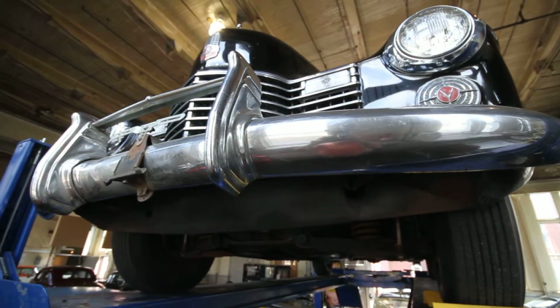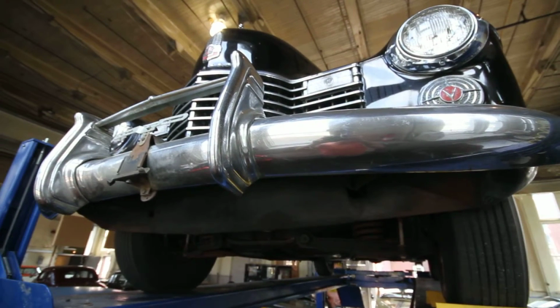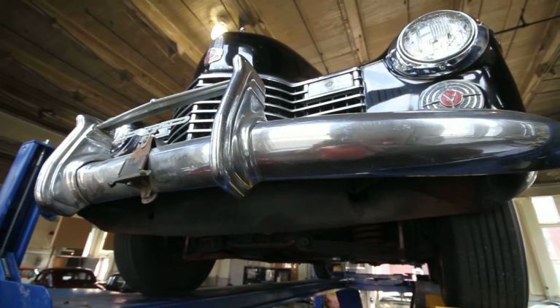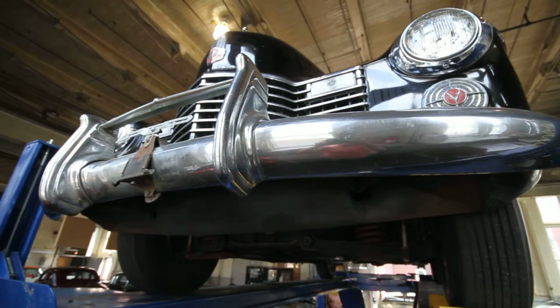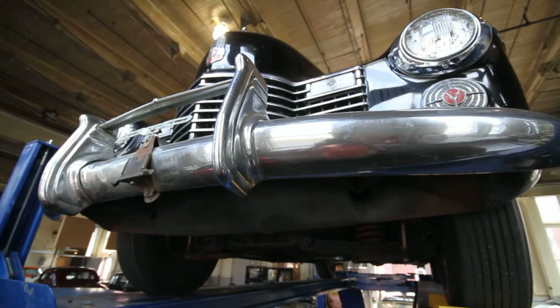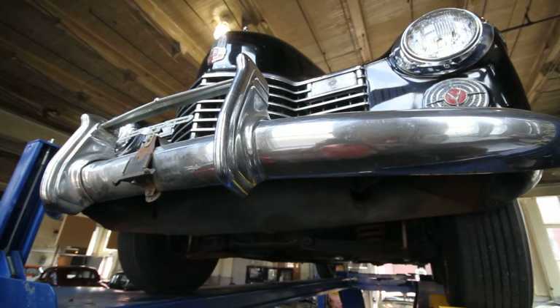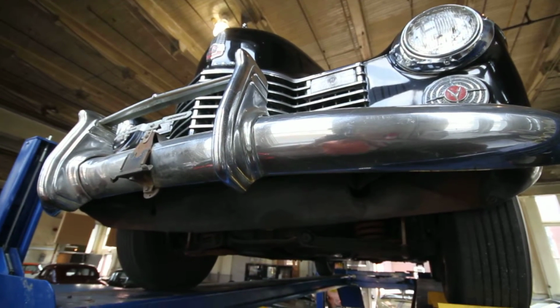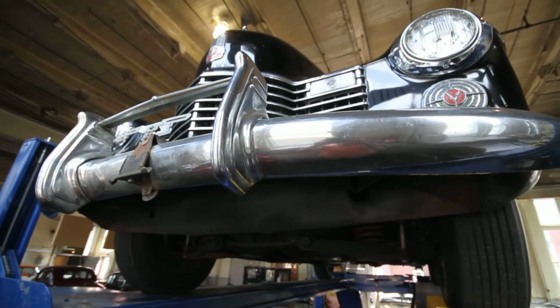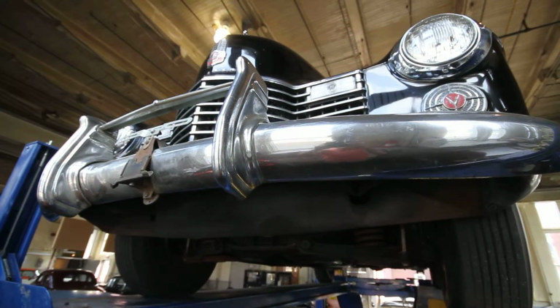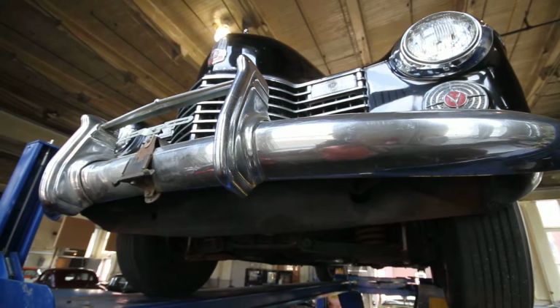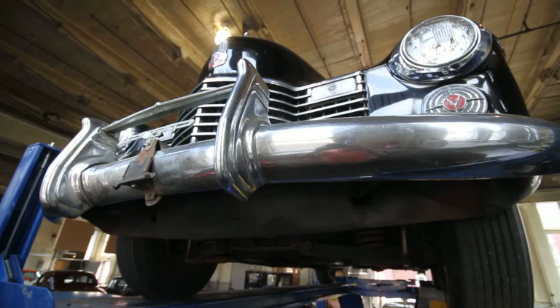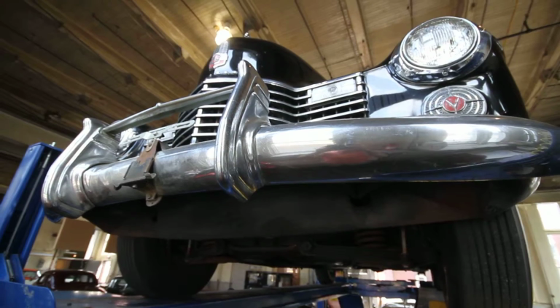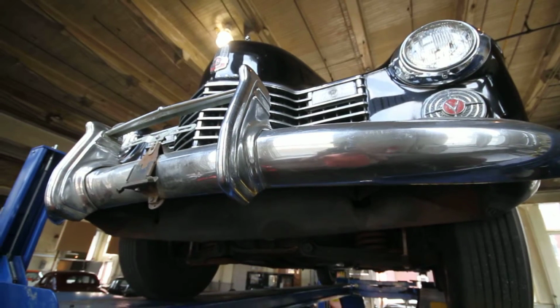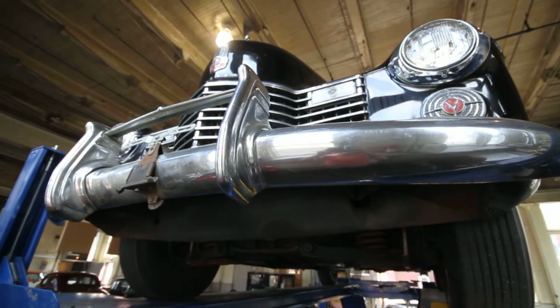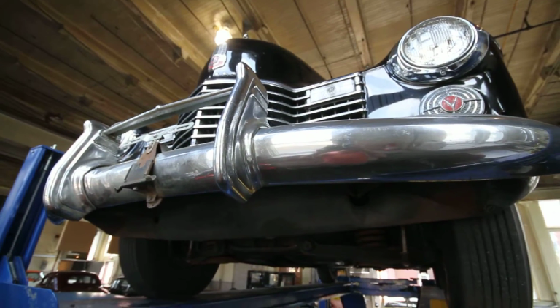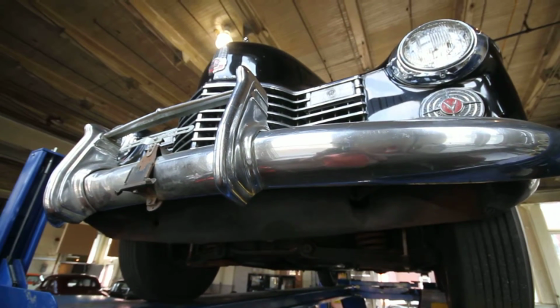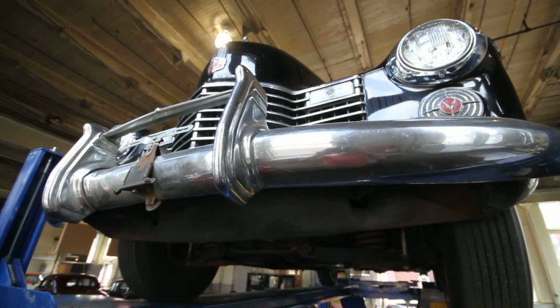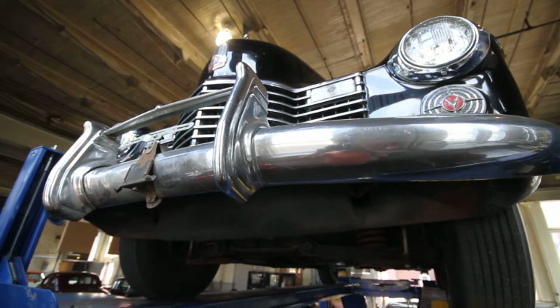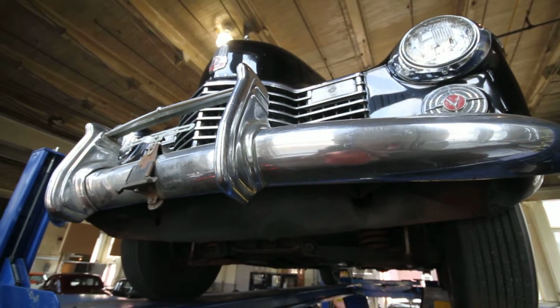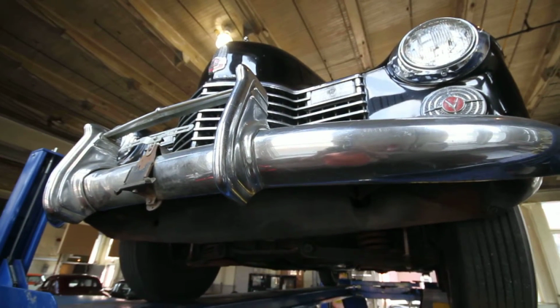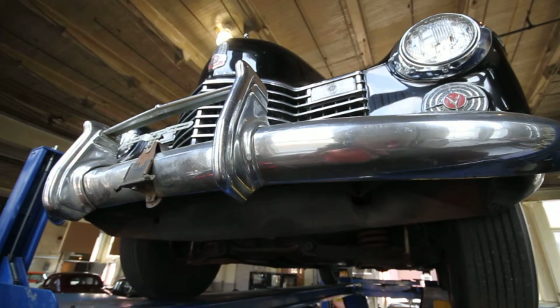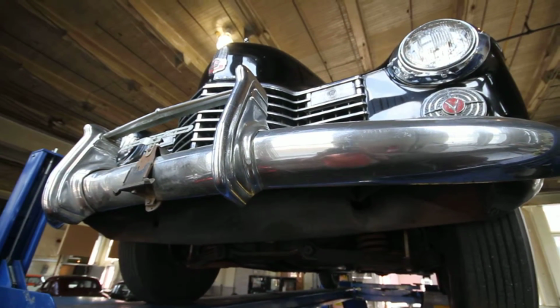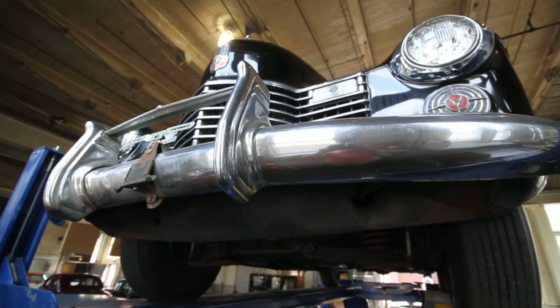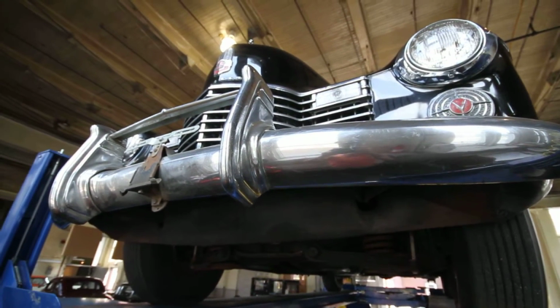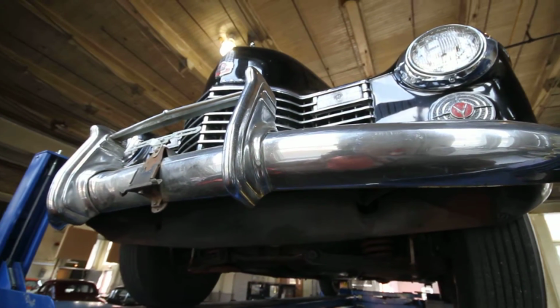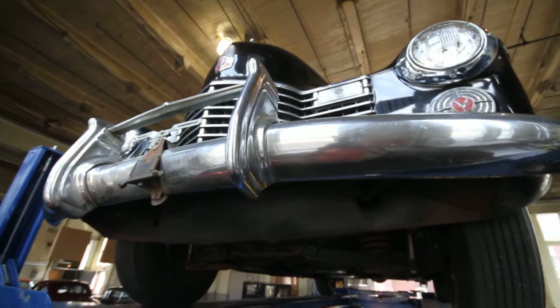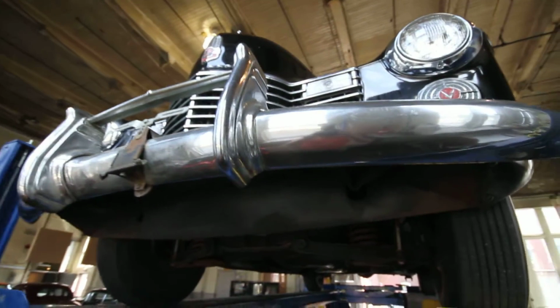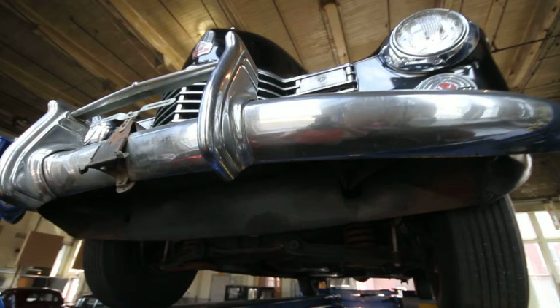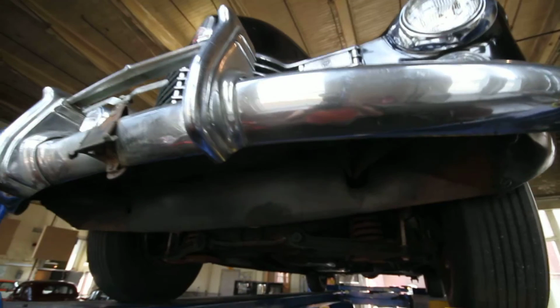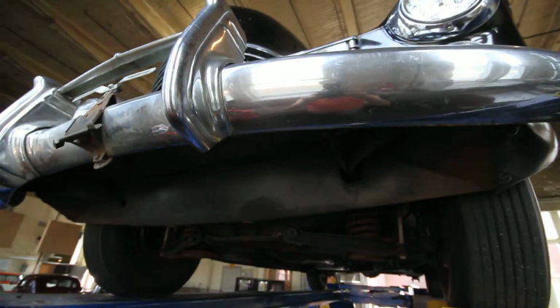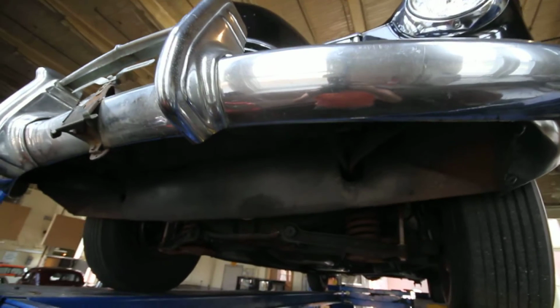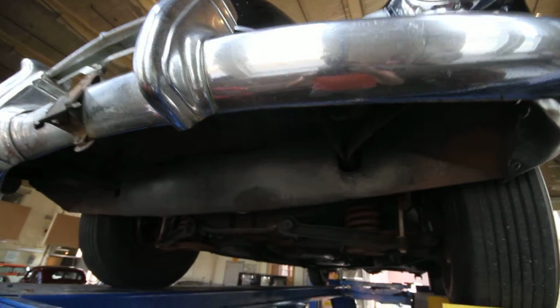This is Tim from Motorland presenting our 1941 Cadillac Fleetwood Series 75 sedan, and we're going to take a look at the undercarriage.